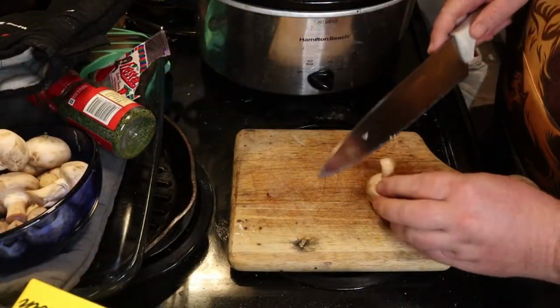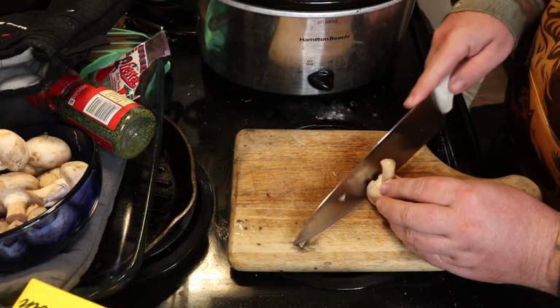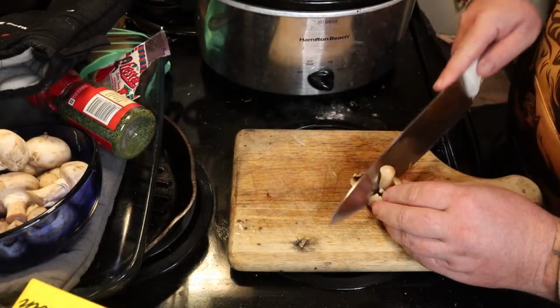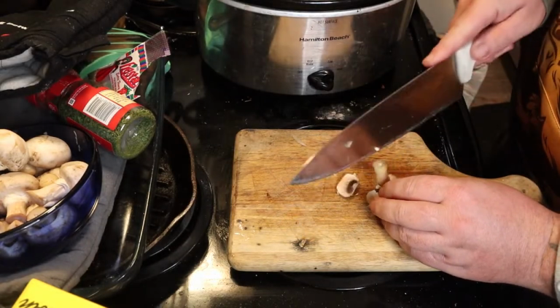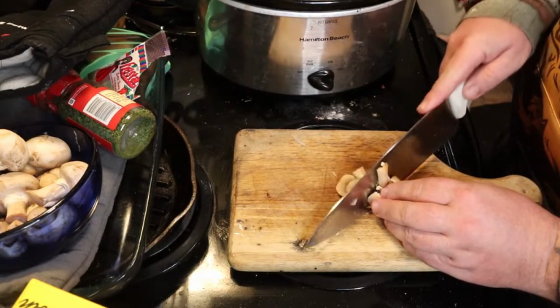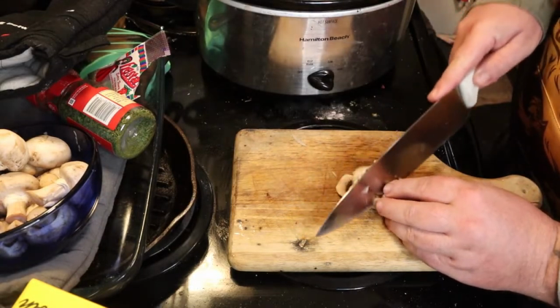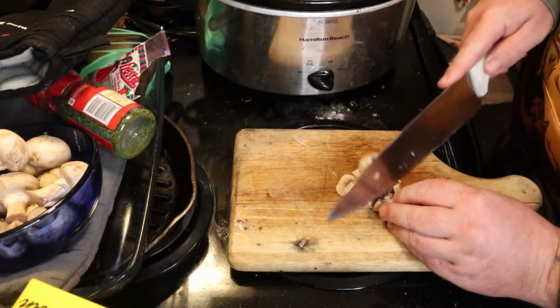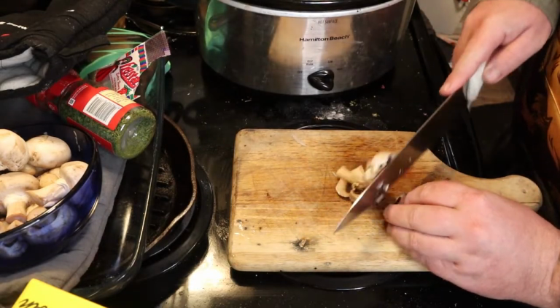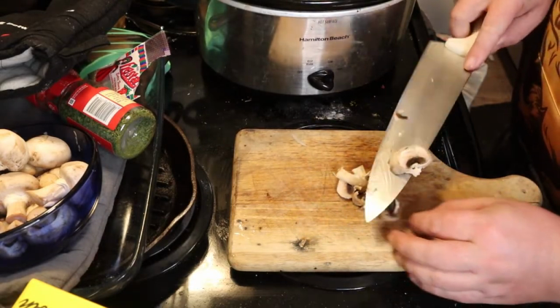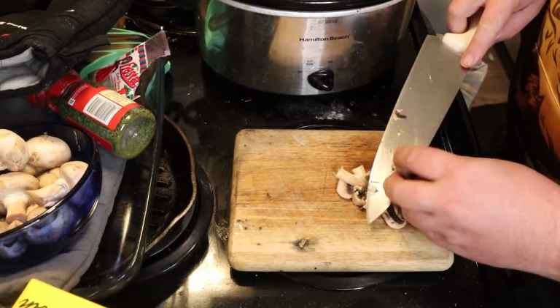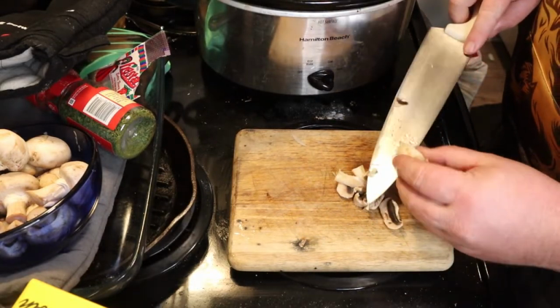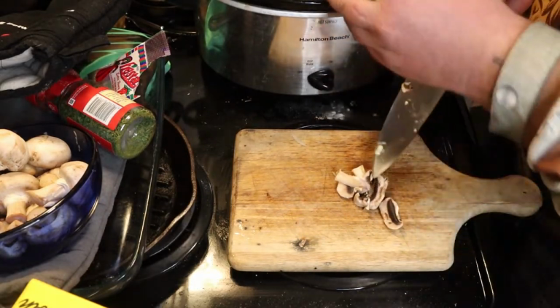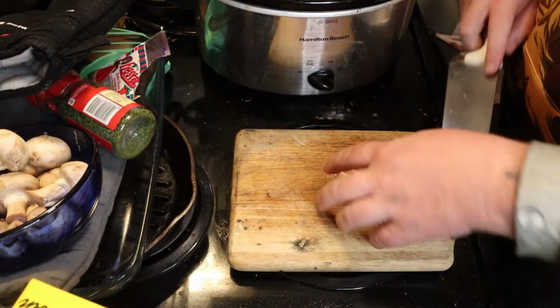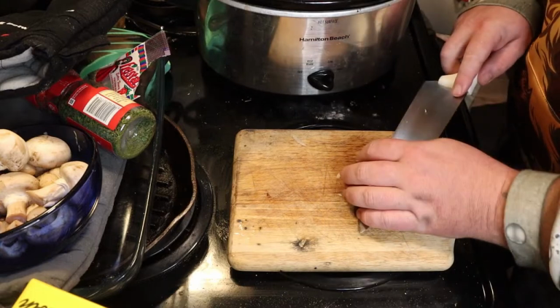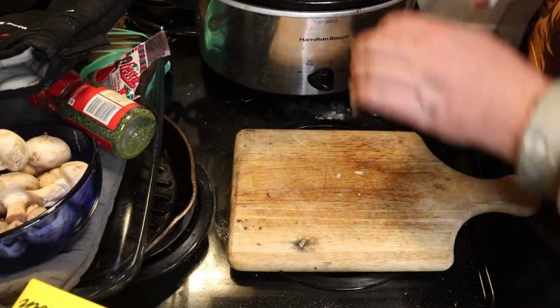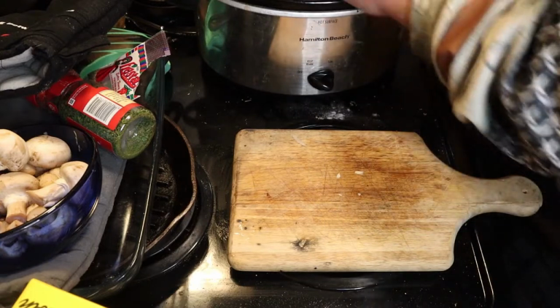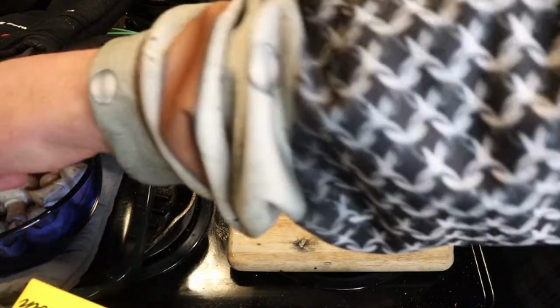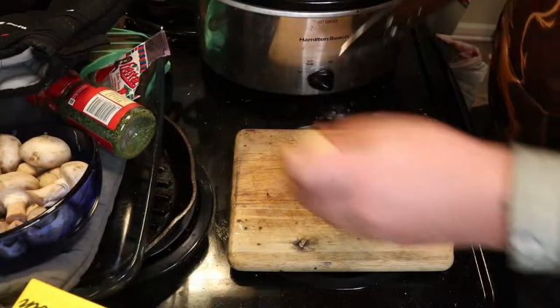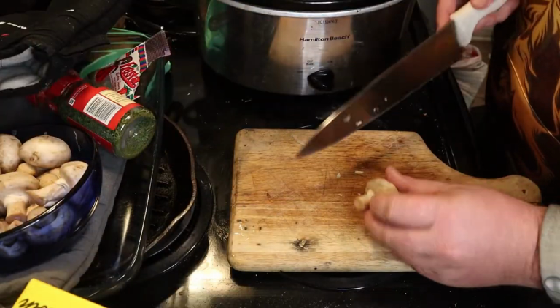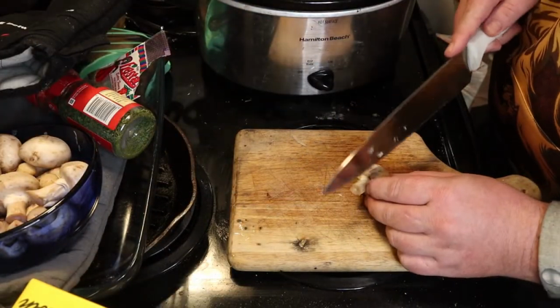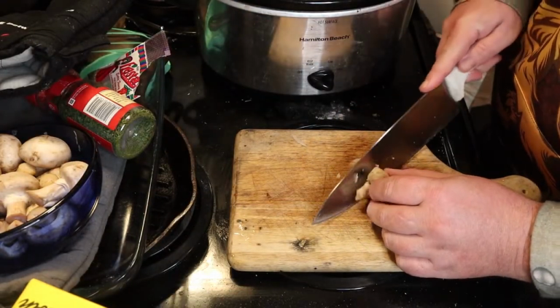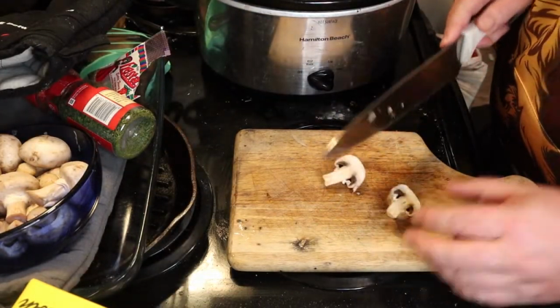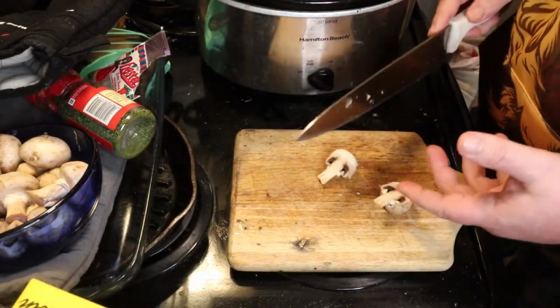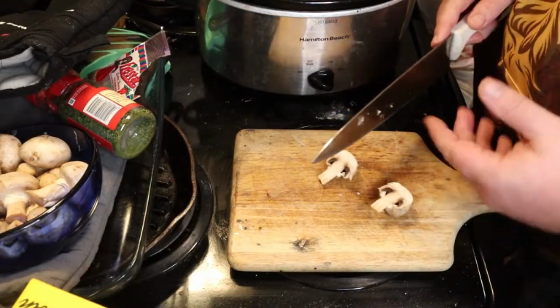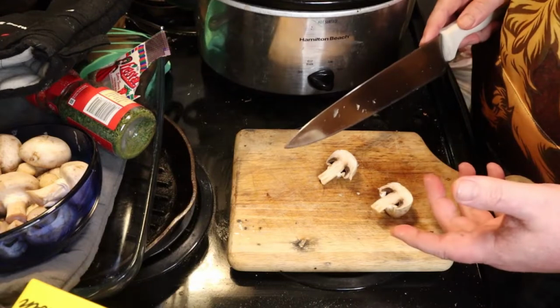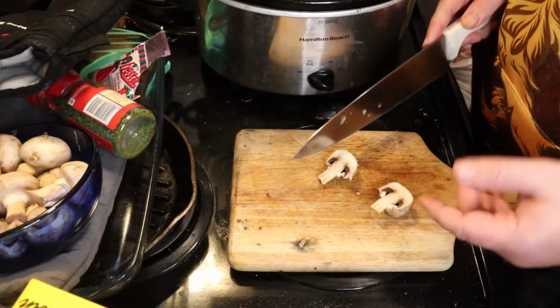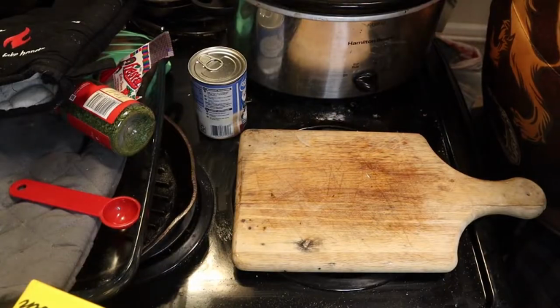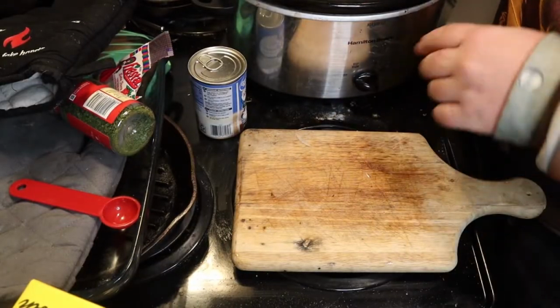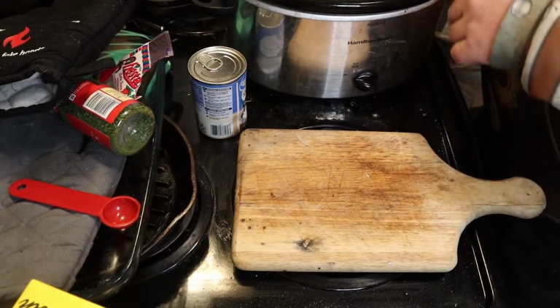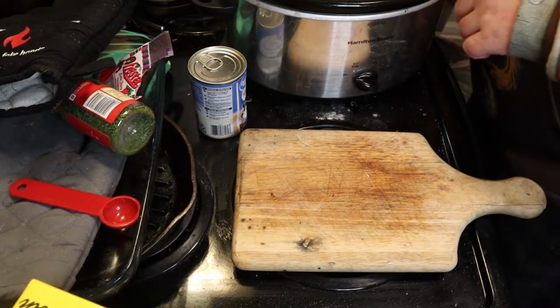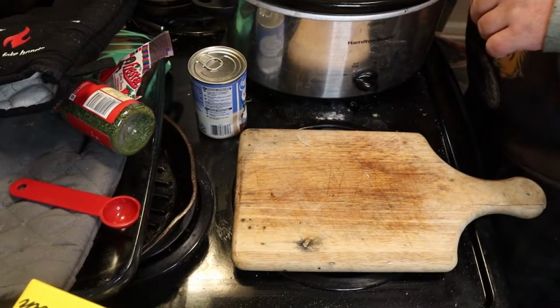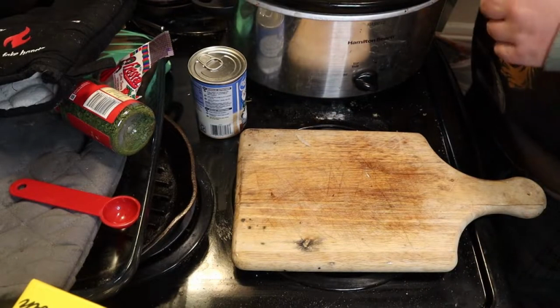Now the mushrooms — you can slice them into multiple pieces, you can leave them whole, or you can just do a single slice down the middle. It's going to cook down because of the water, so you don't have to worry about it being too big.